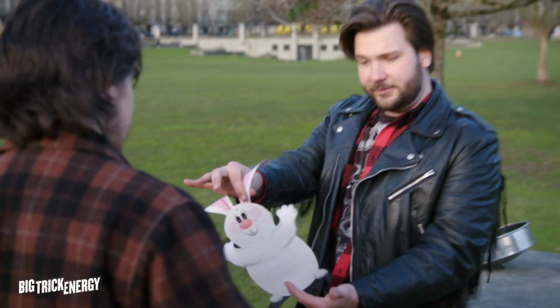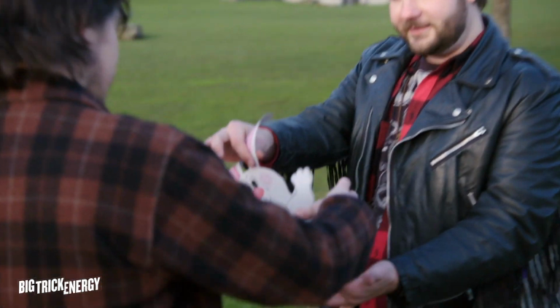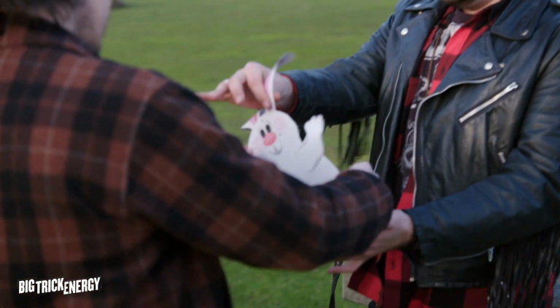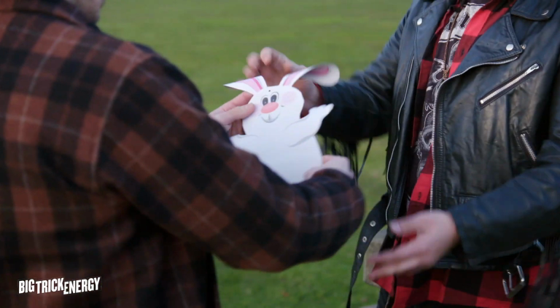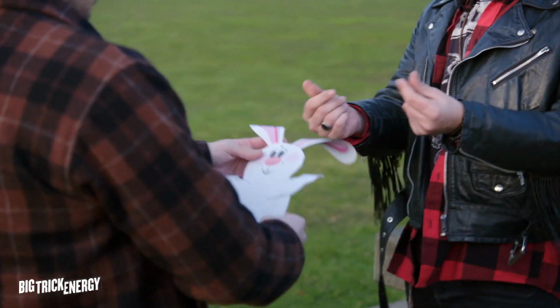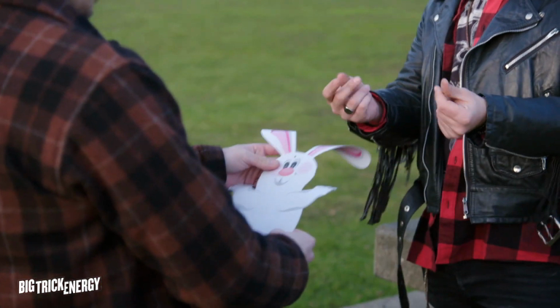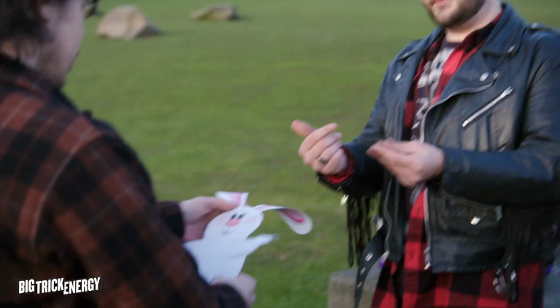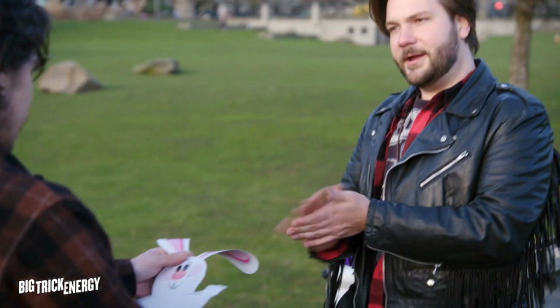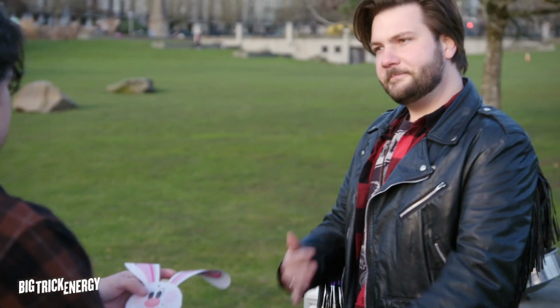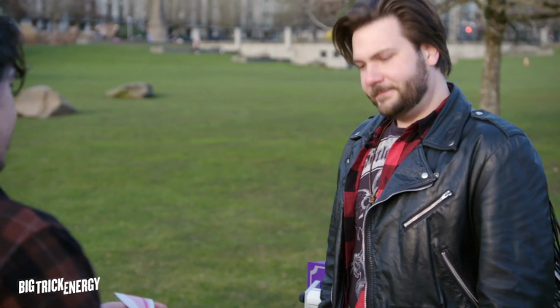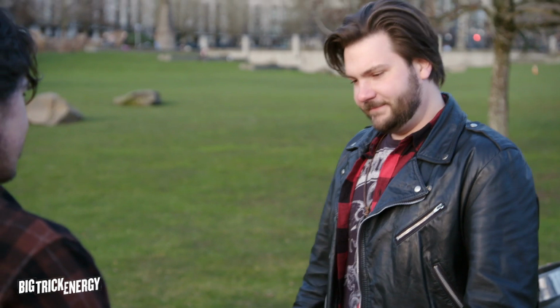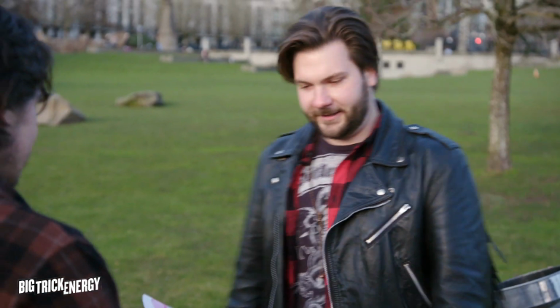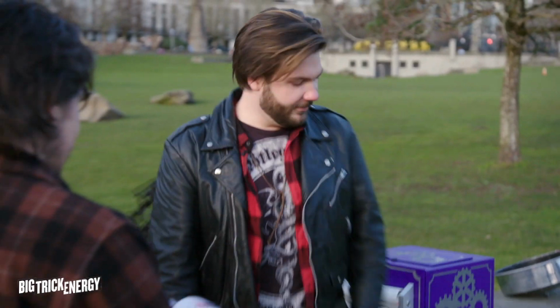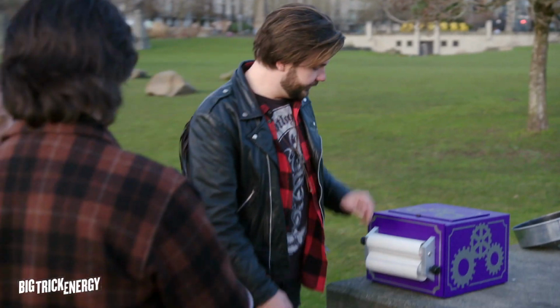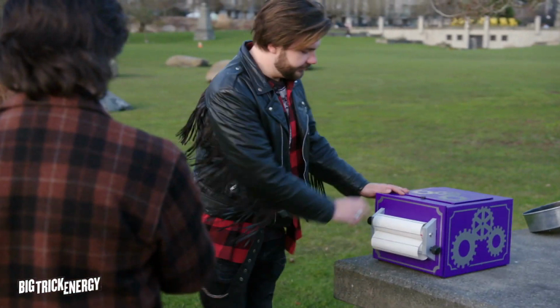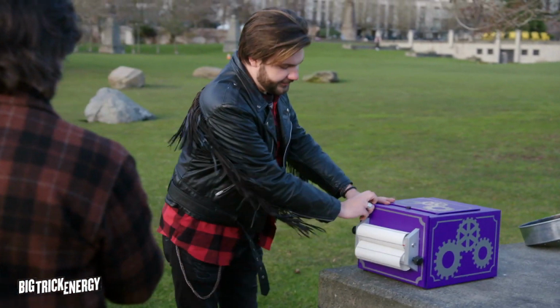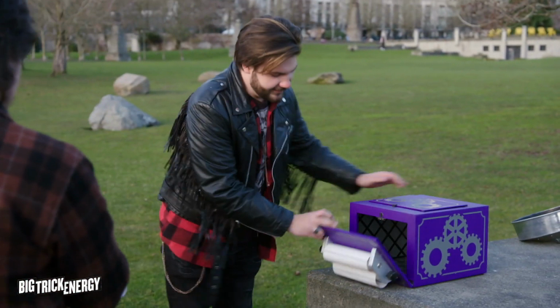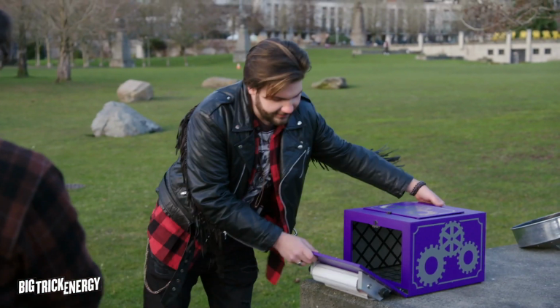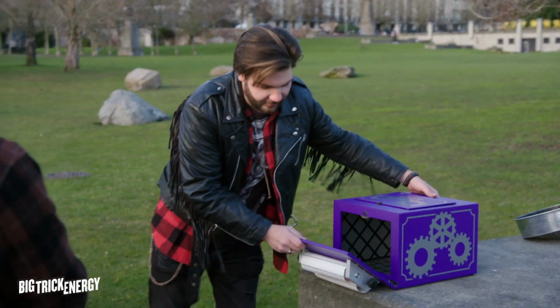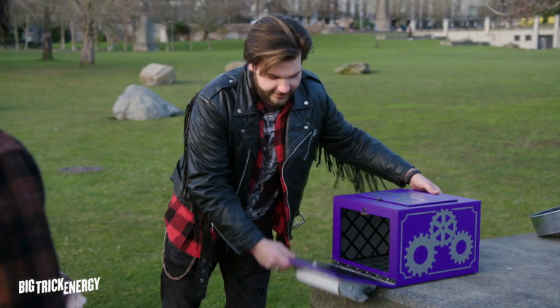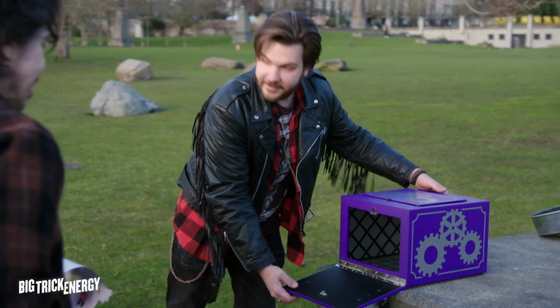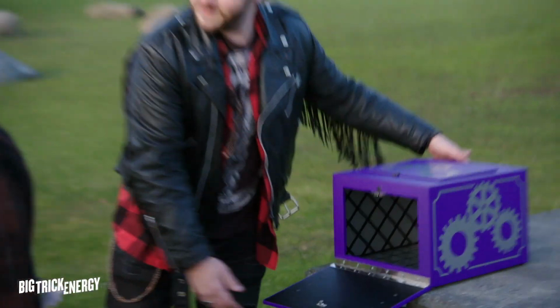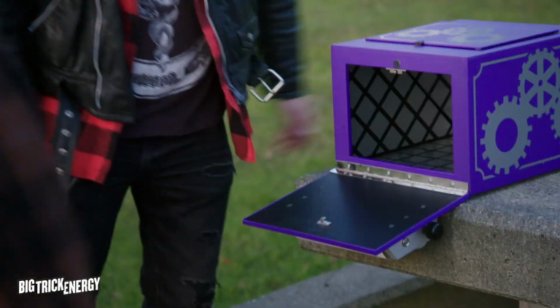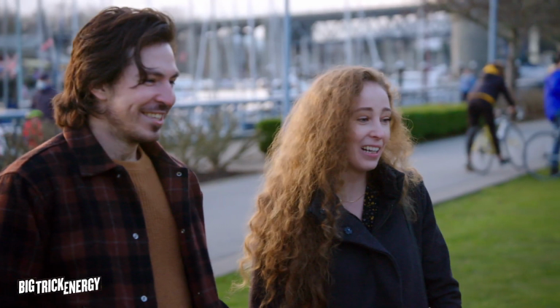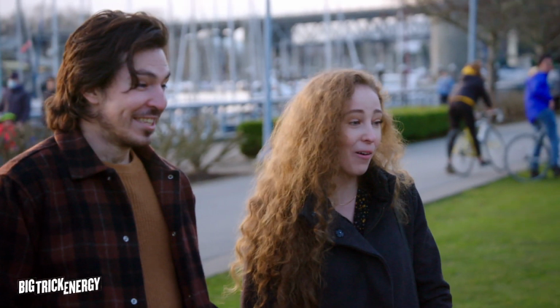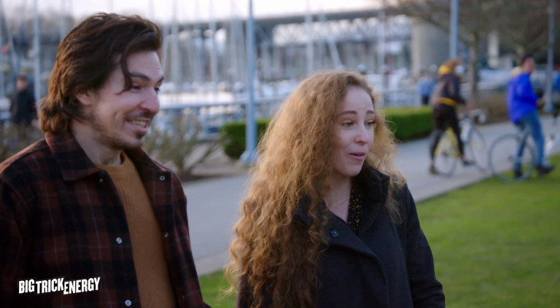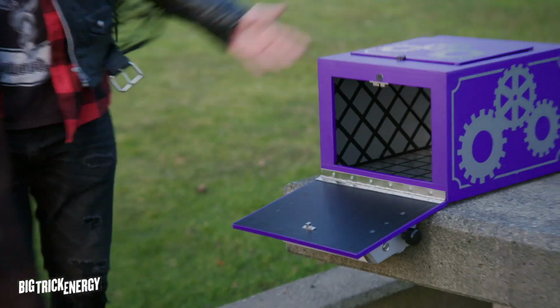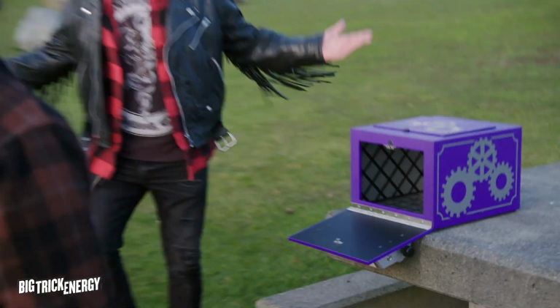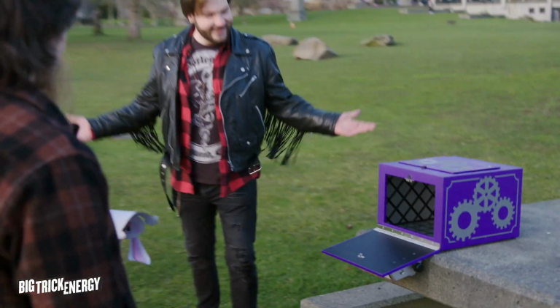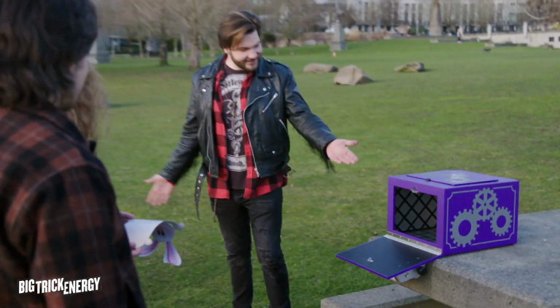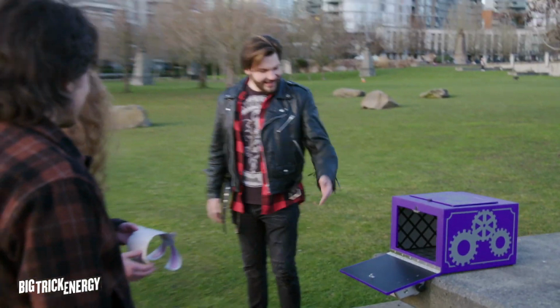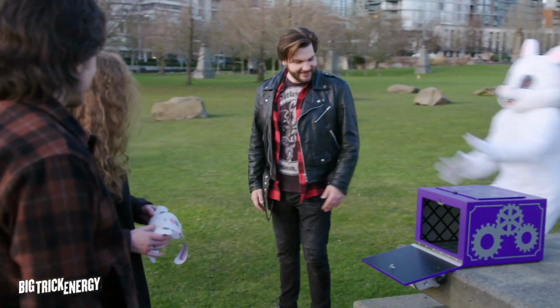Want to look at it? Feel it. It's a real rabbit, right? Okay, but for real, though. Look. He's not here anymore. It's pretty cool, right? Yeah. How'd you like that? Right?